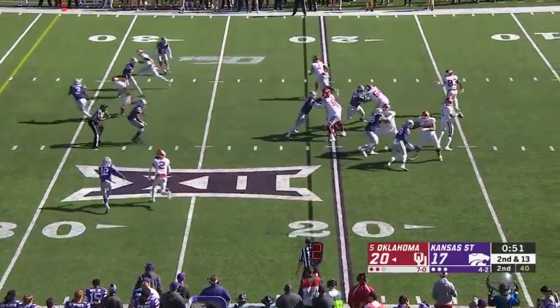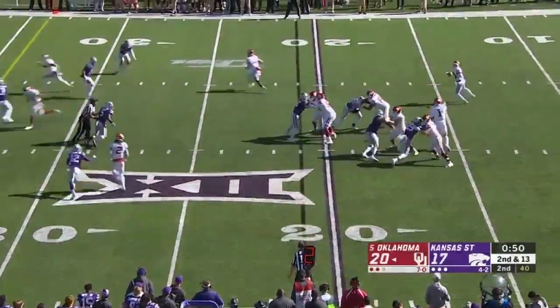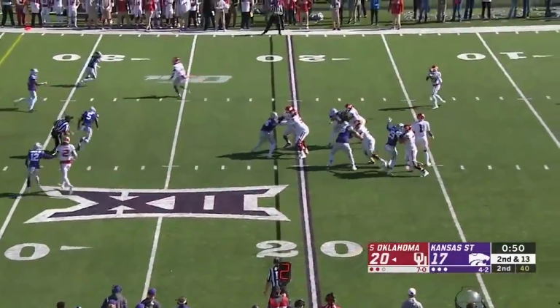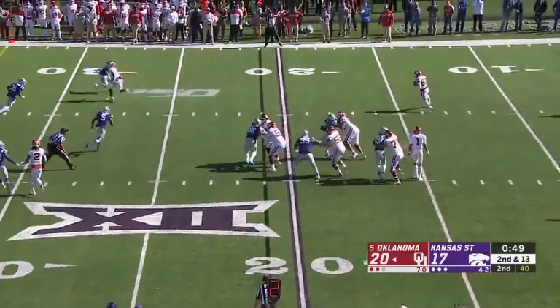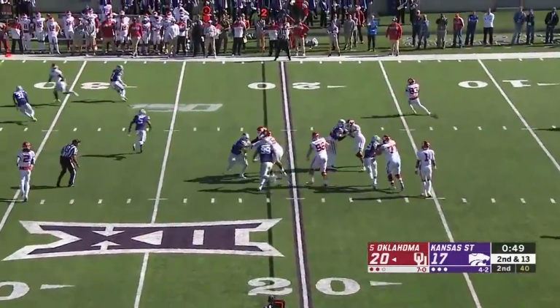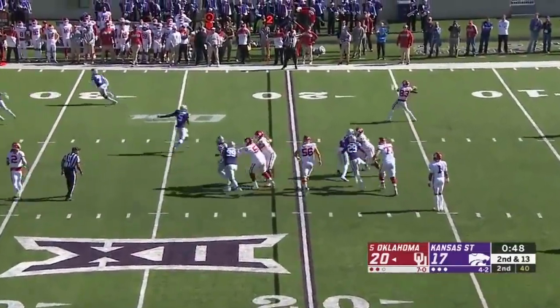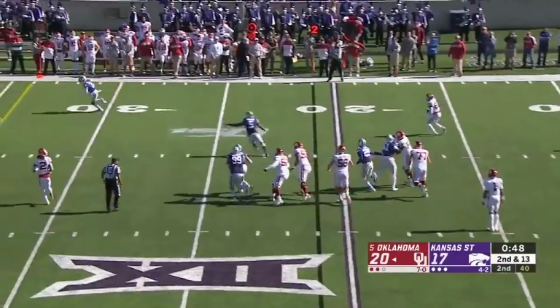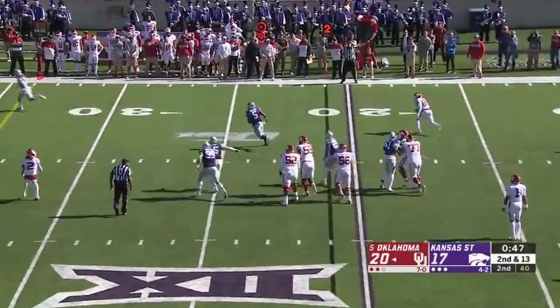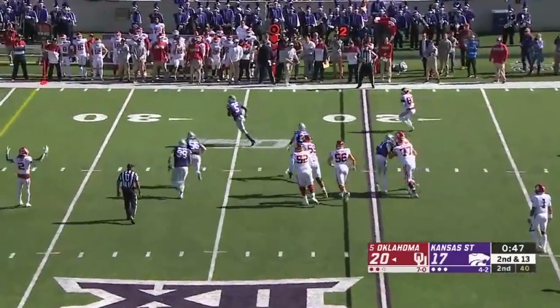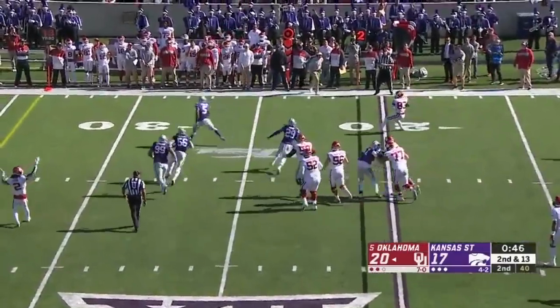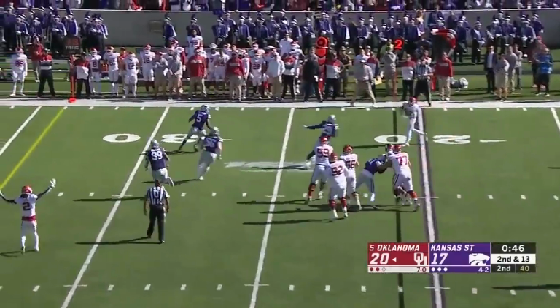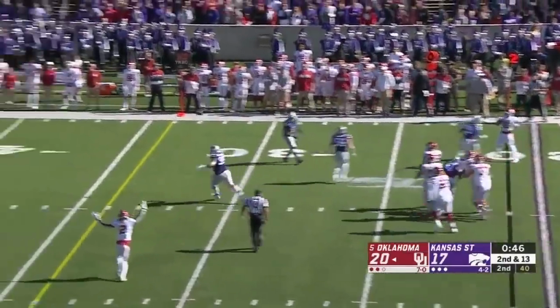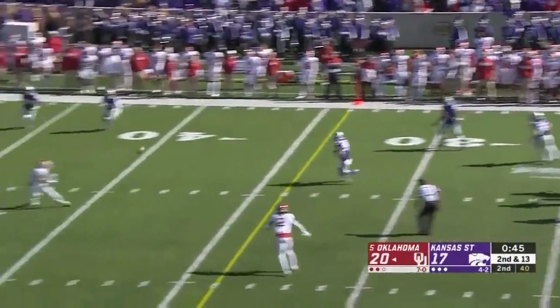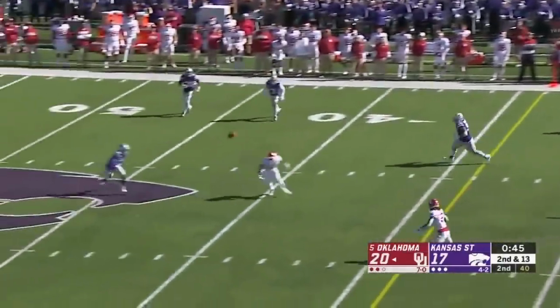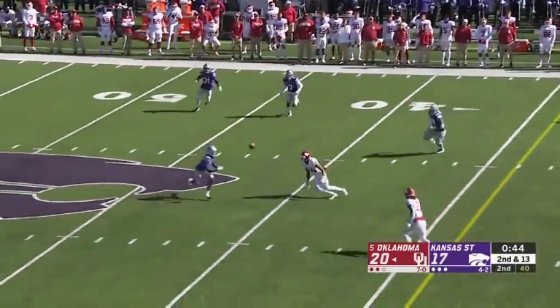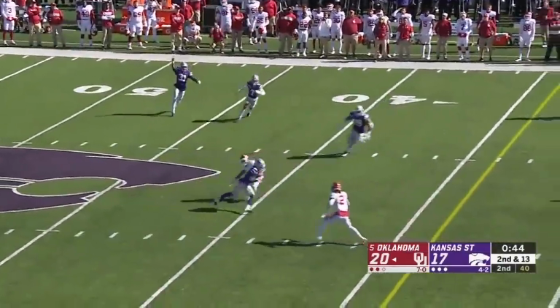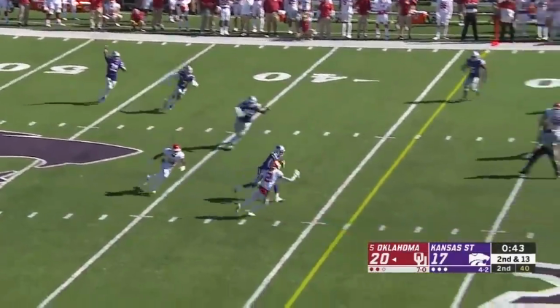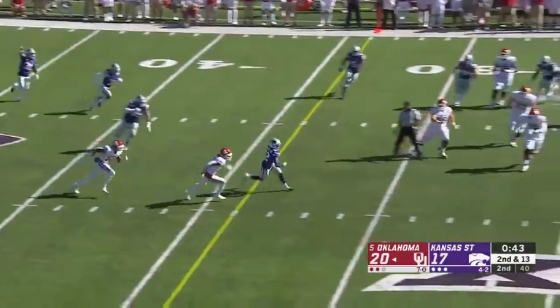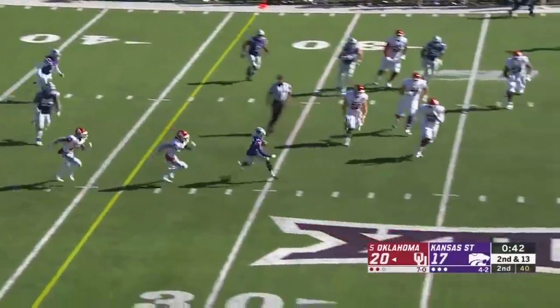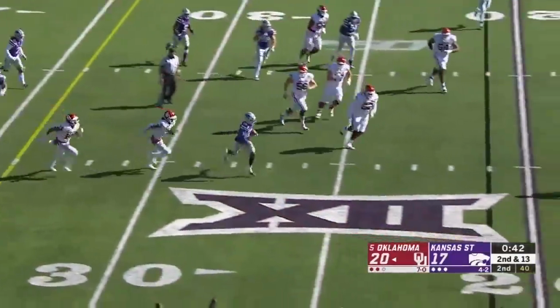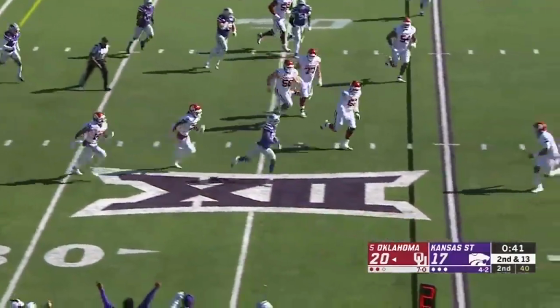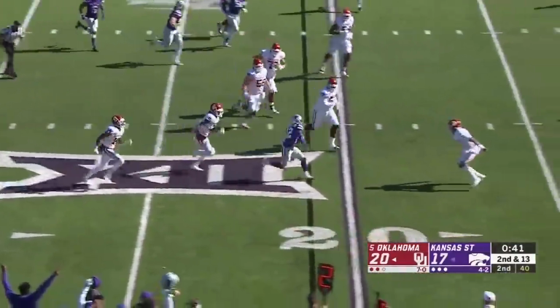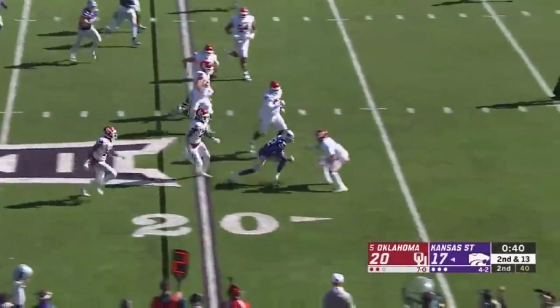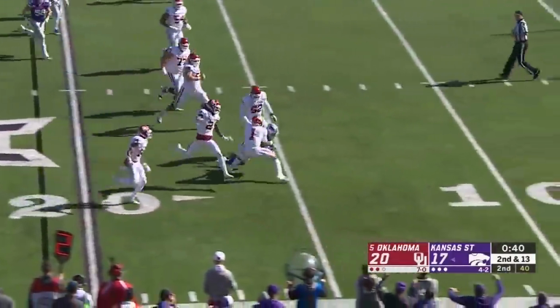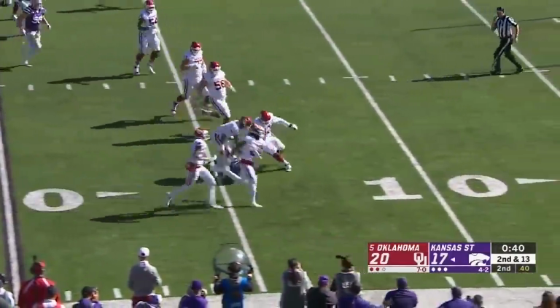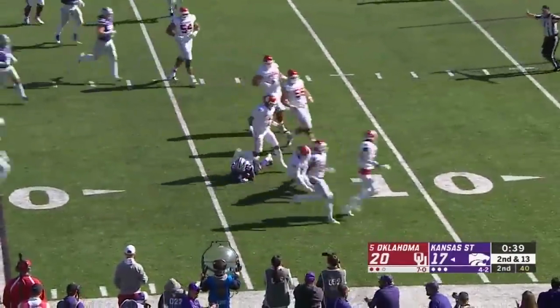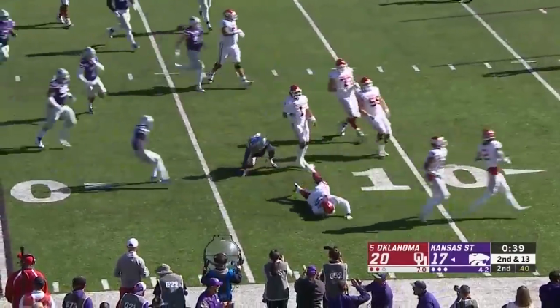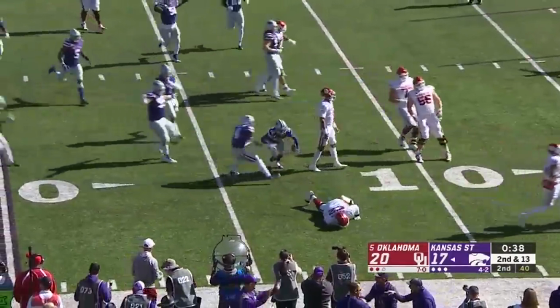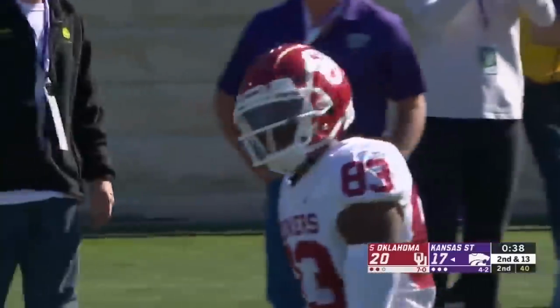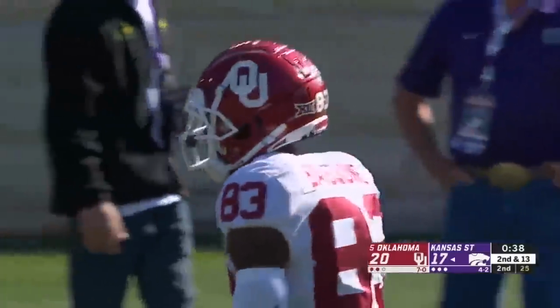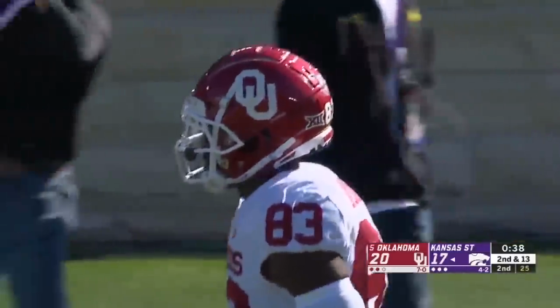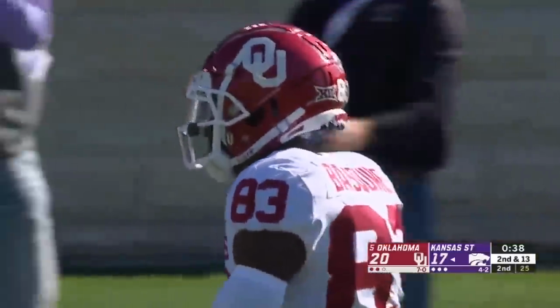Jalen Hurts with a backwards pass — it is another trick play. Basquin pulls it down, now he's gonna fire one. It's tipped, and on the count it's intercepted — A.J. Parker. A takeaway off the trick play for Kansas State.